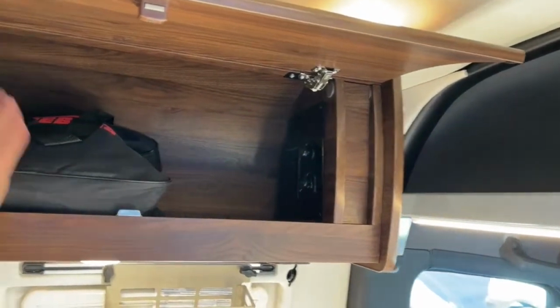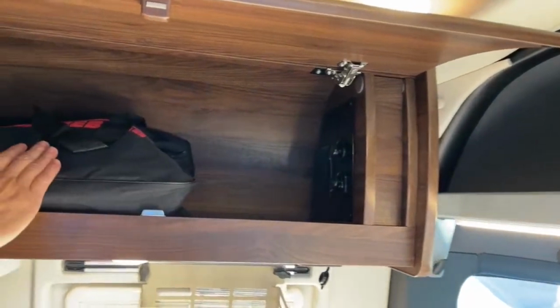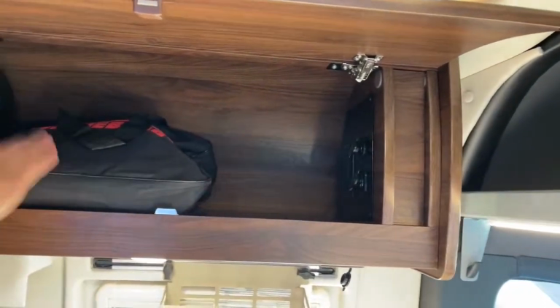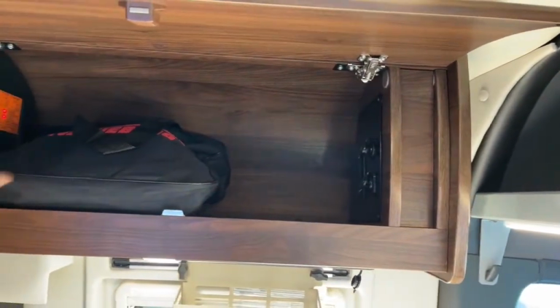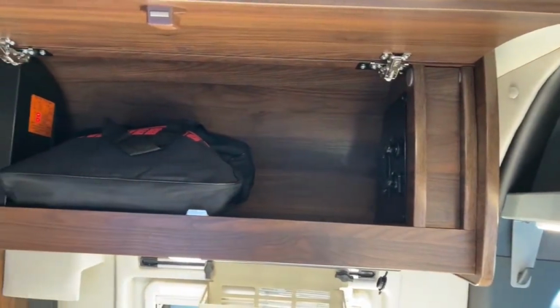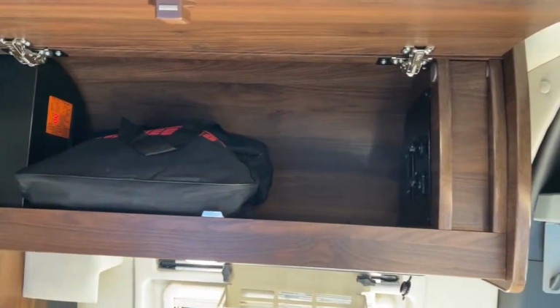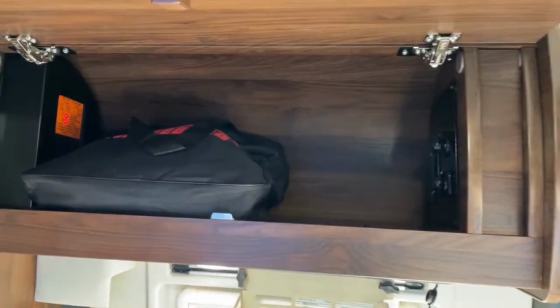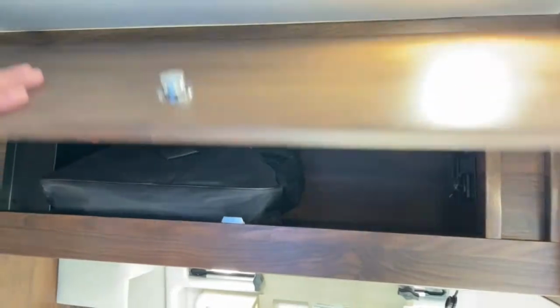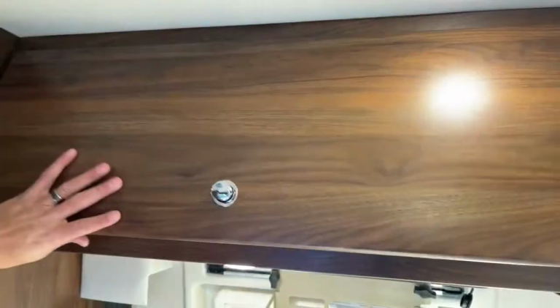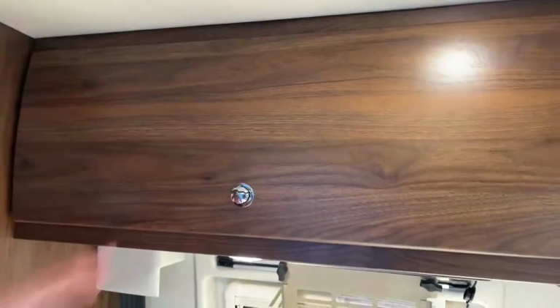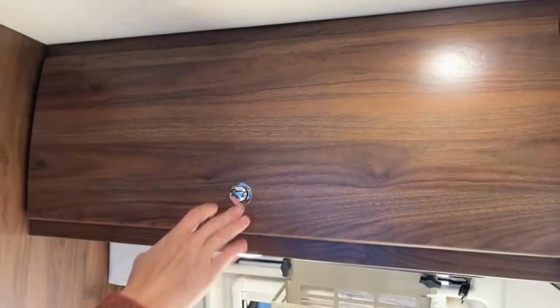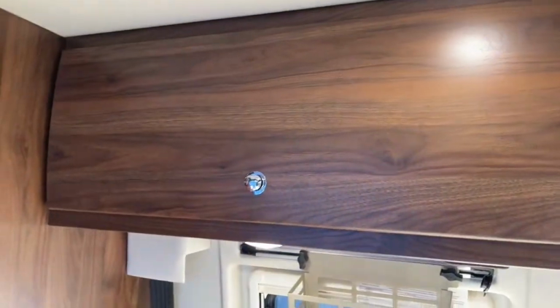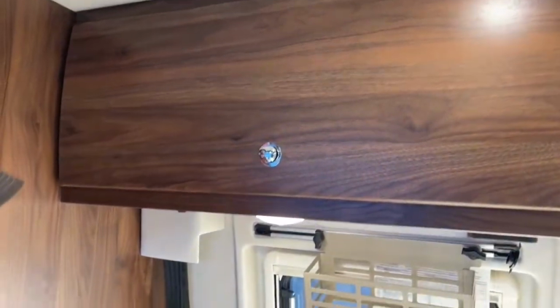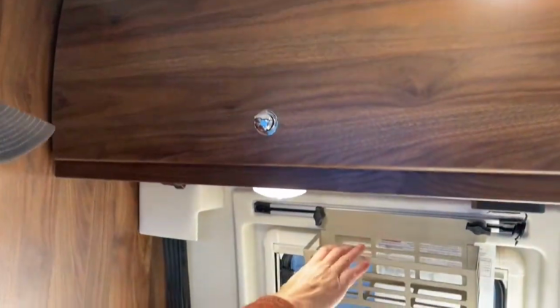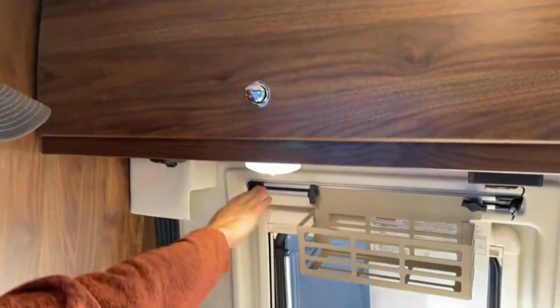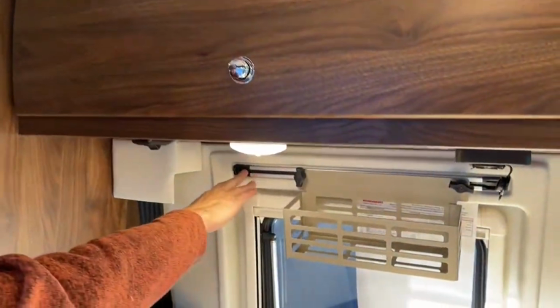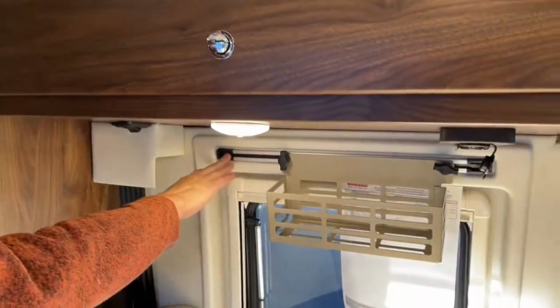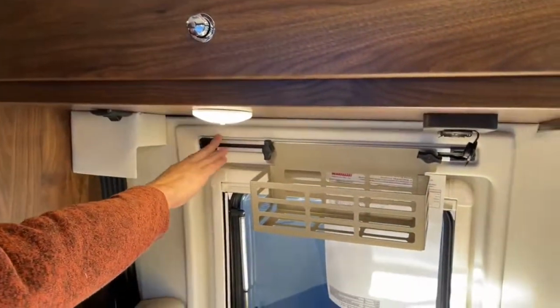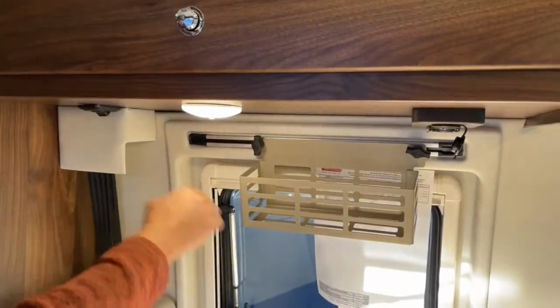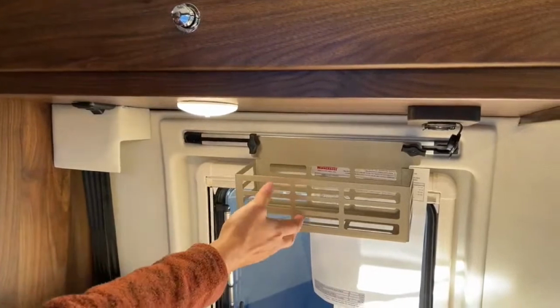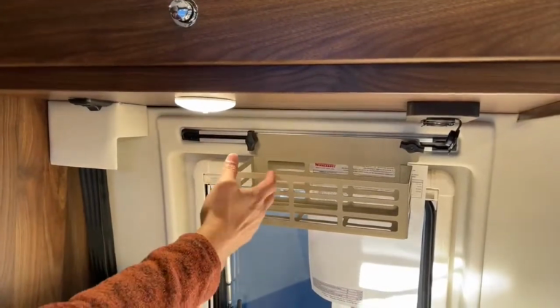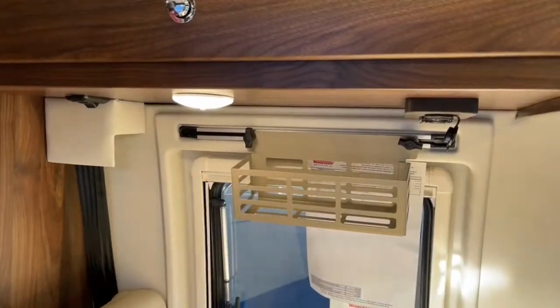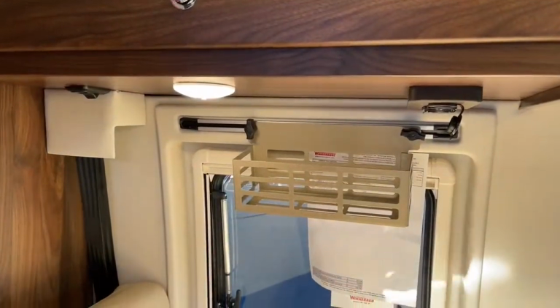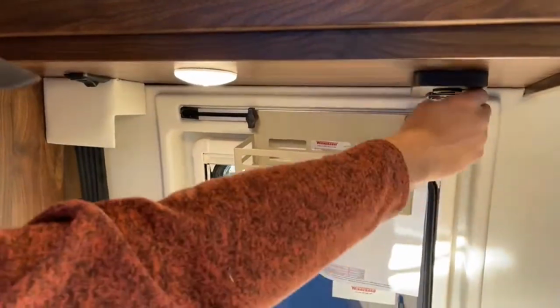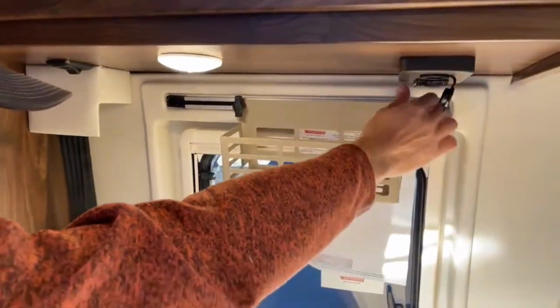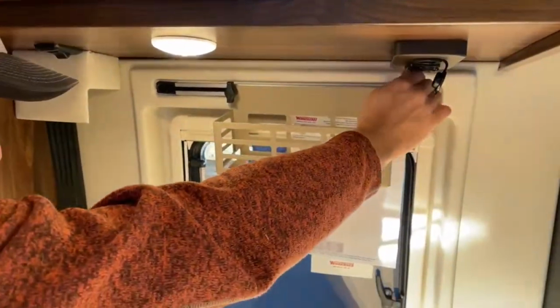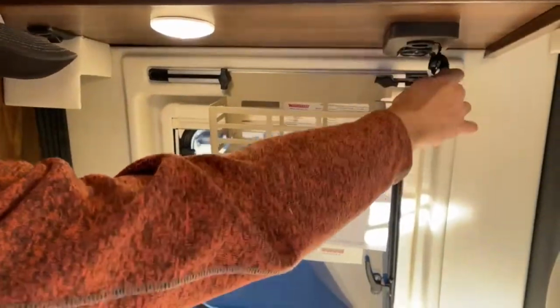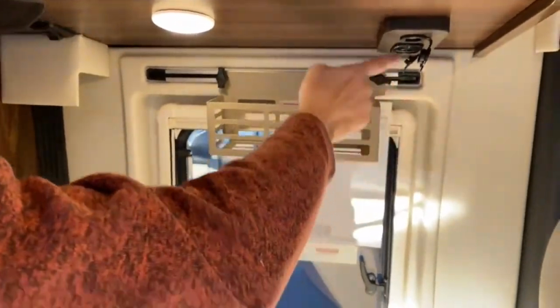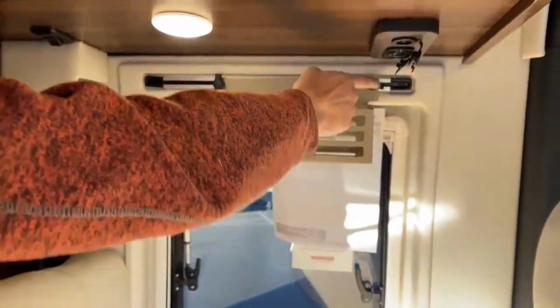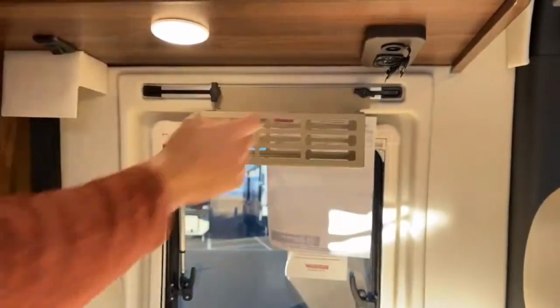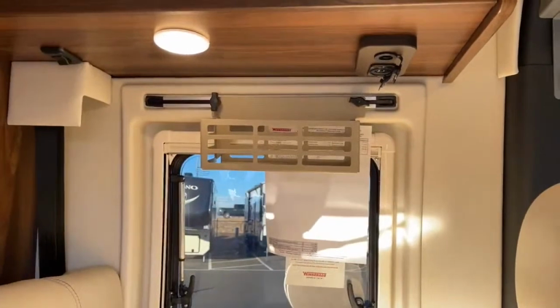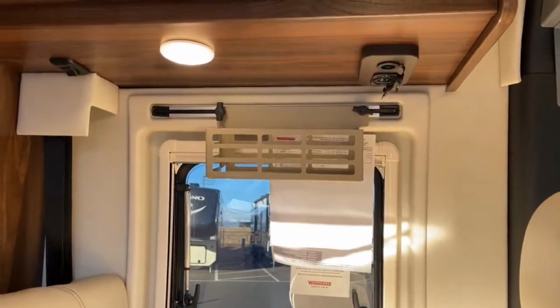Of course you get your Winnebago manuals — plenty of reading material. More ram mounts throughout here, and we've got another one here with a basket so you can store some miscellaneous items. One more 12-volt and two more USB ports.